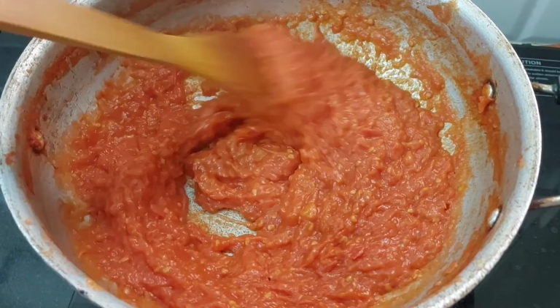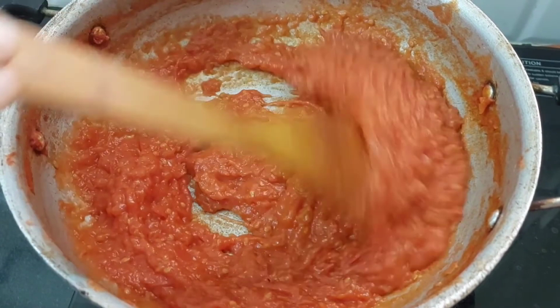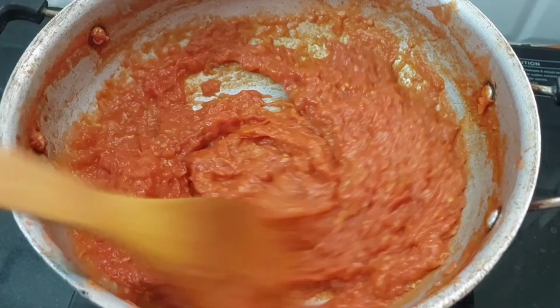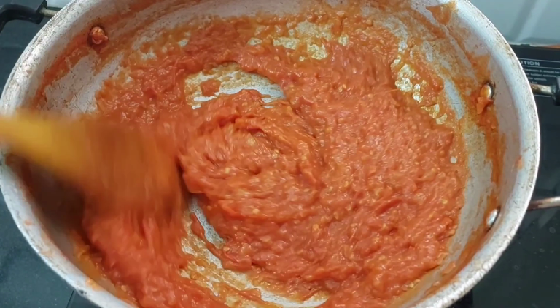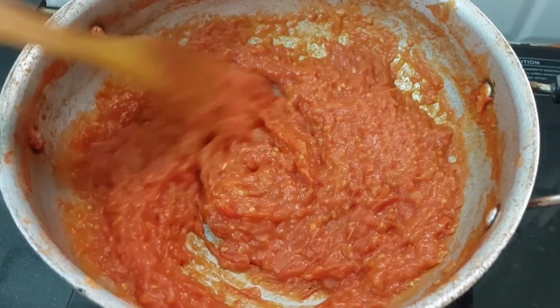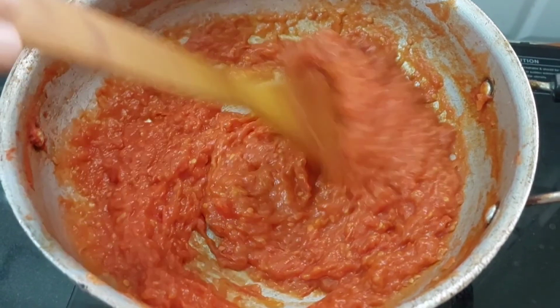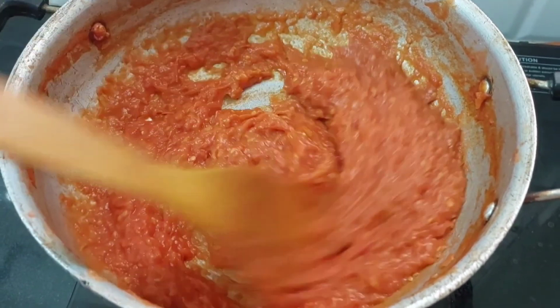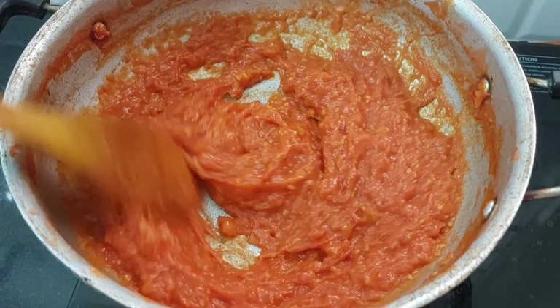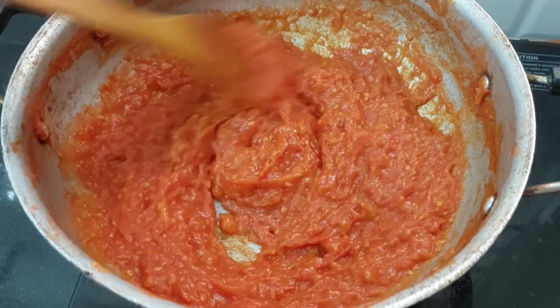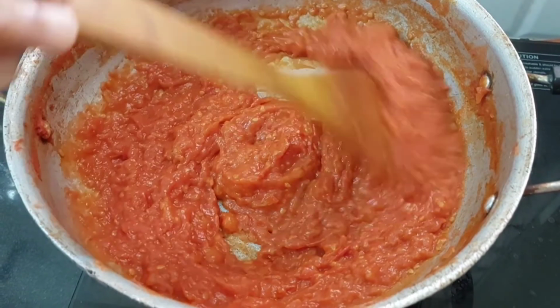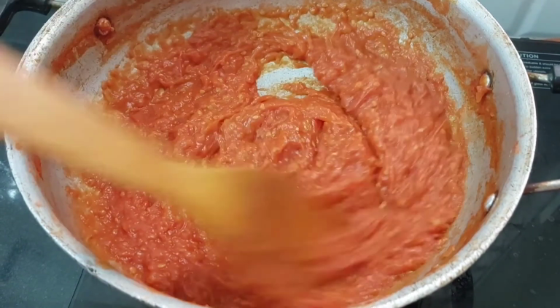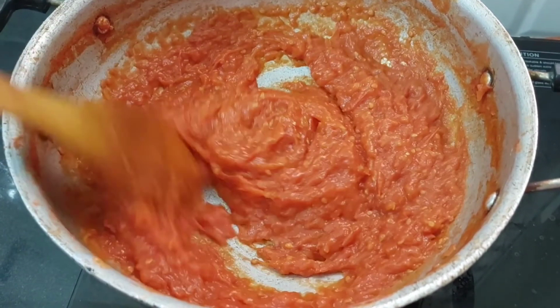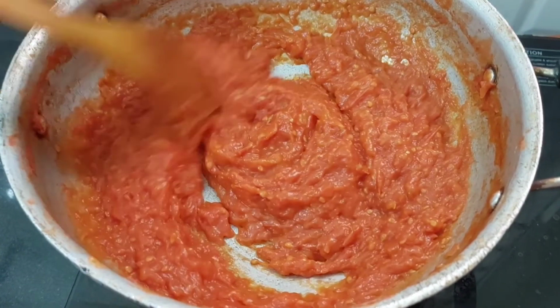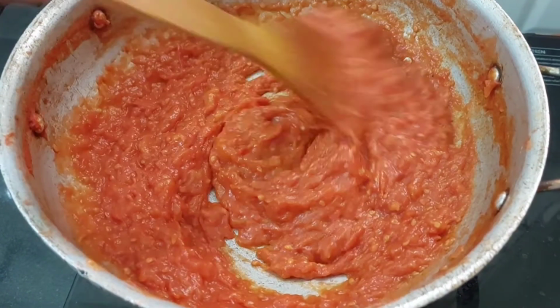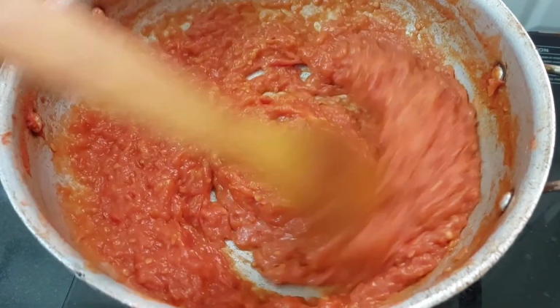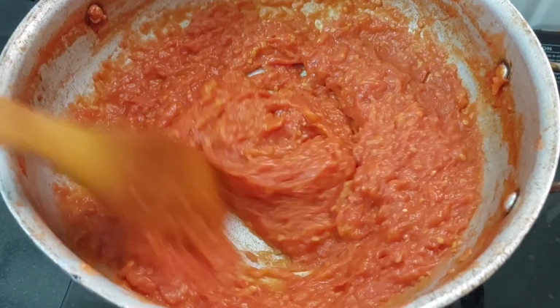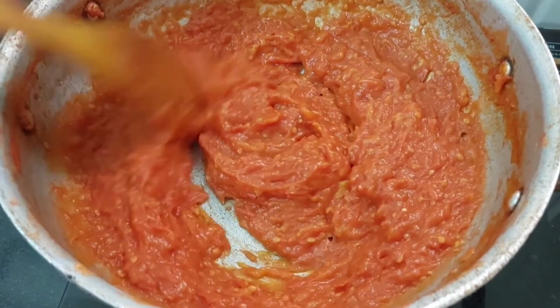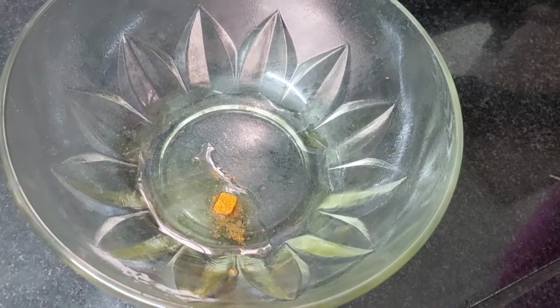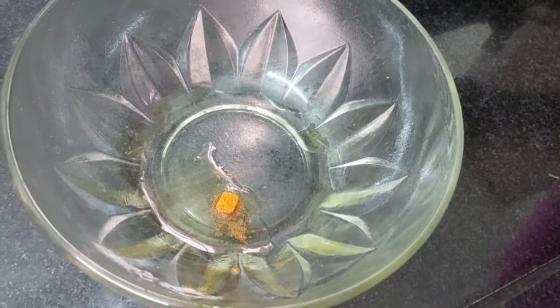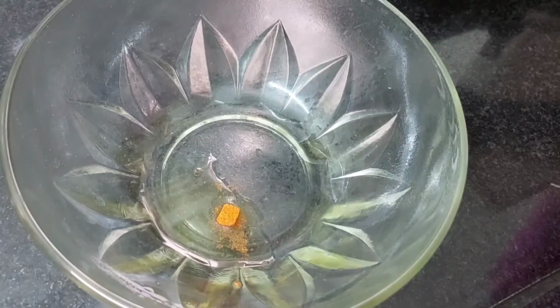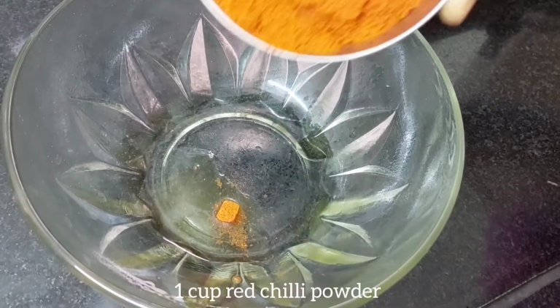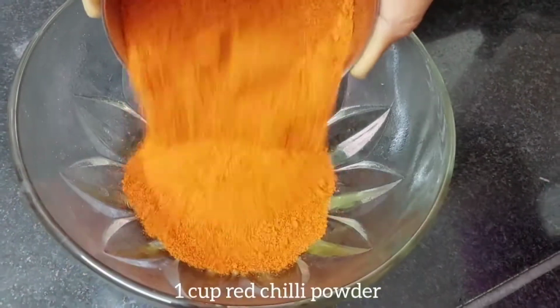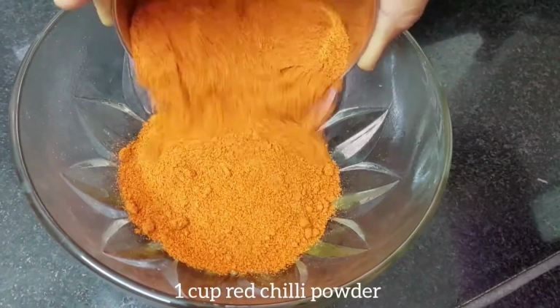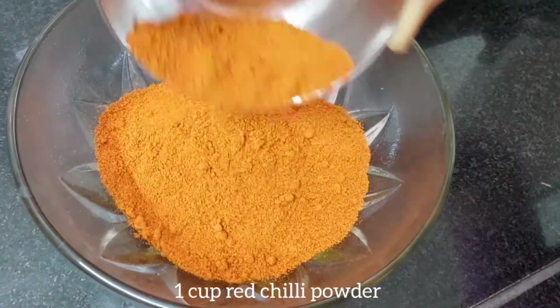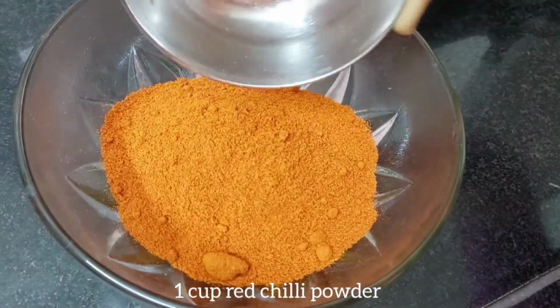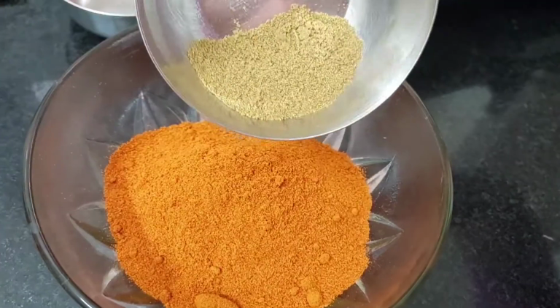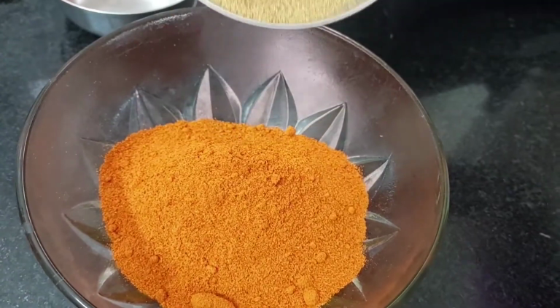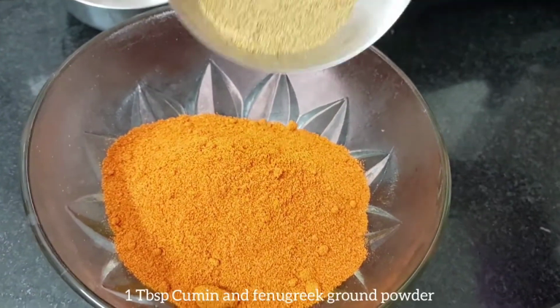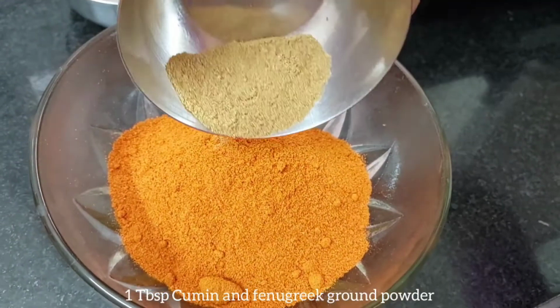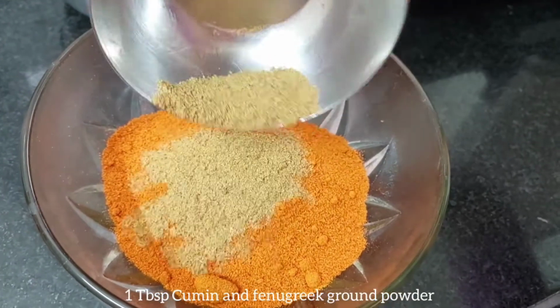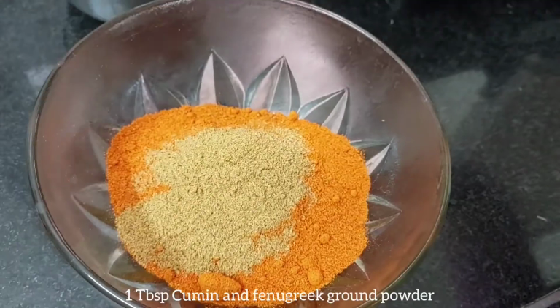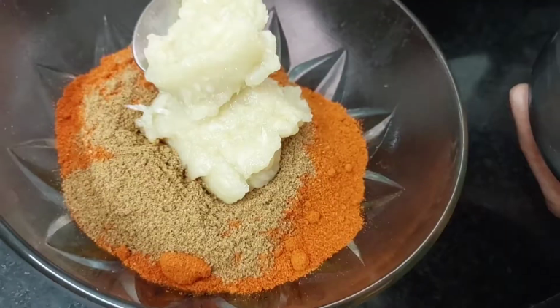Now we will prepare a cup of gravy in a bowl. Add in a tablespoon of garlic paste.